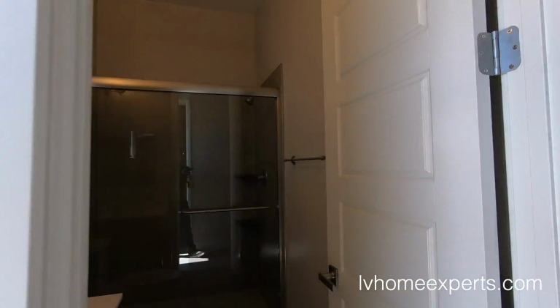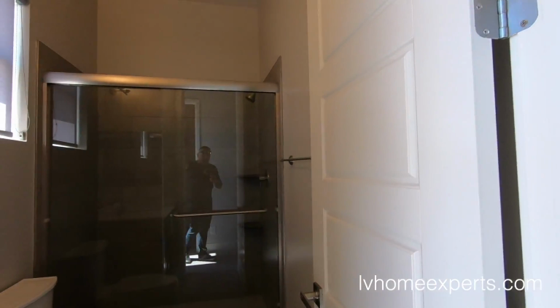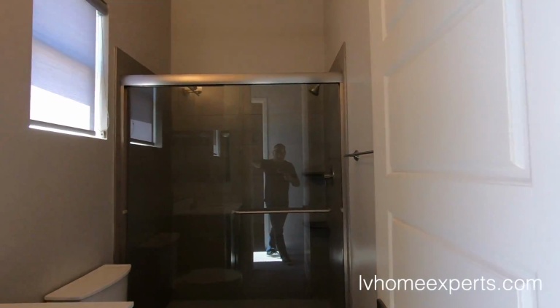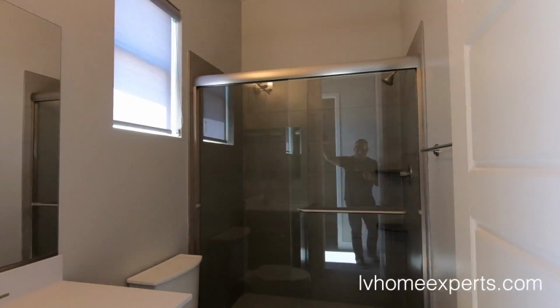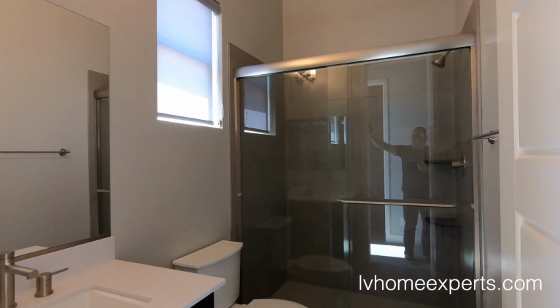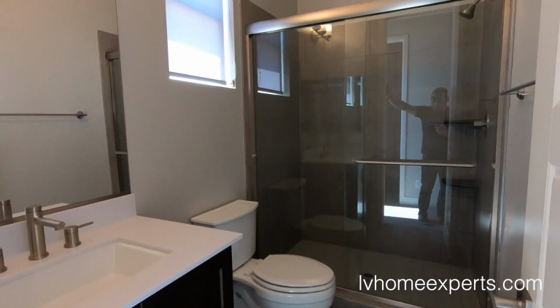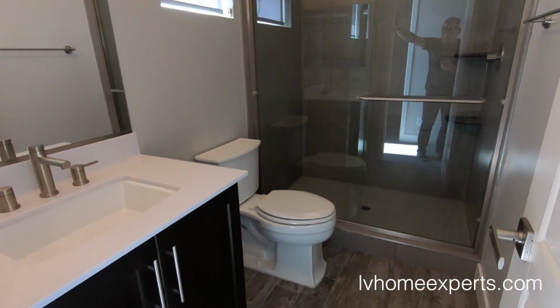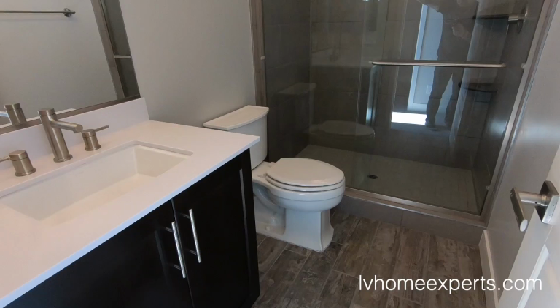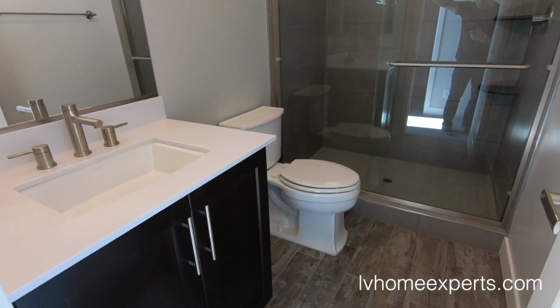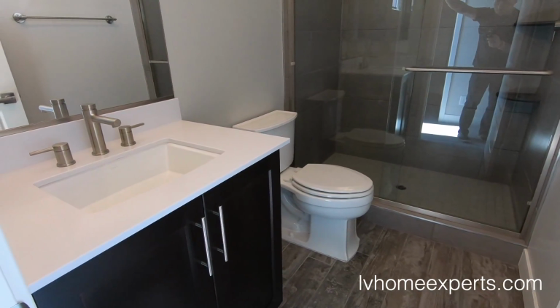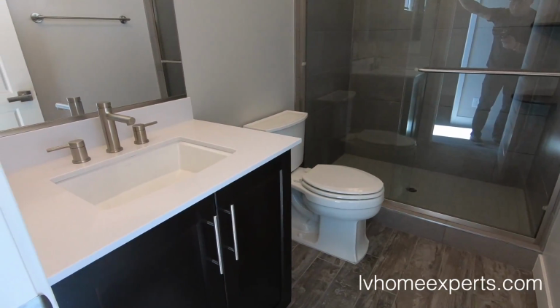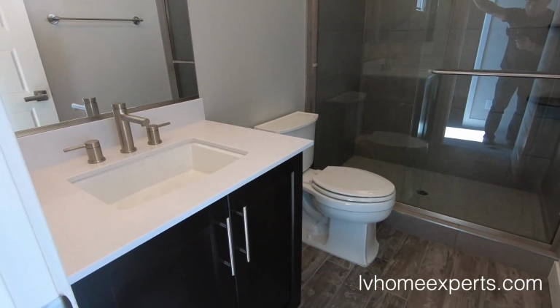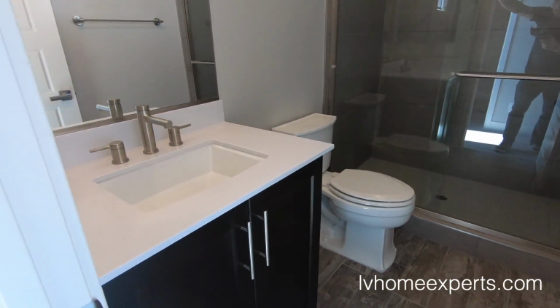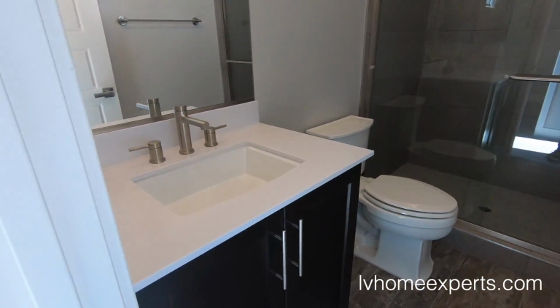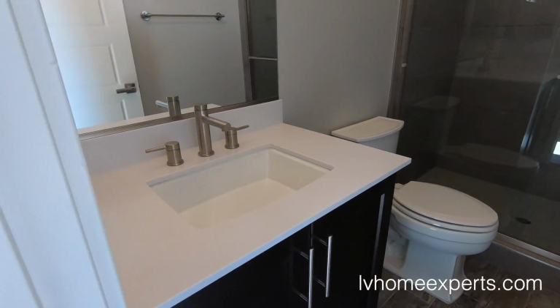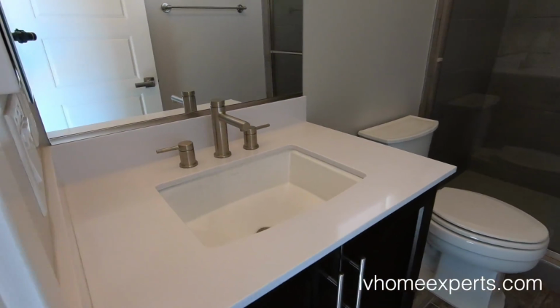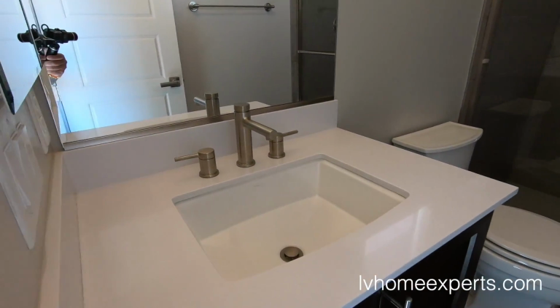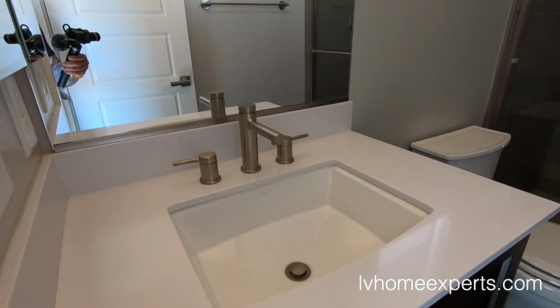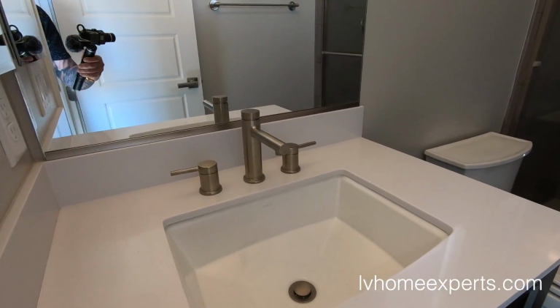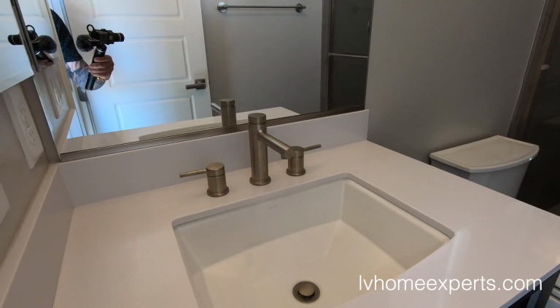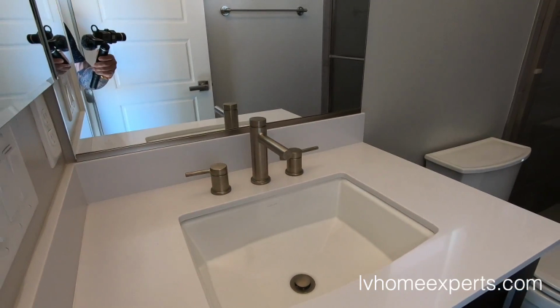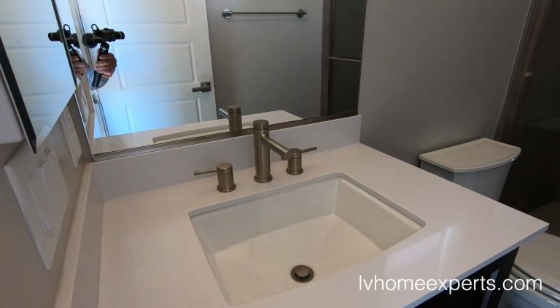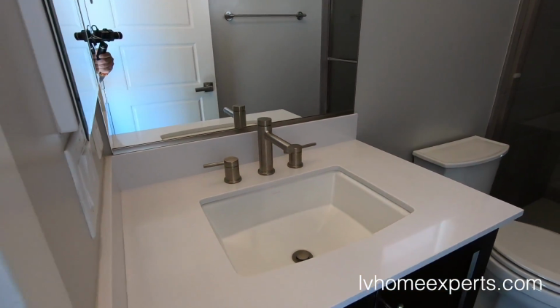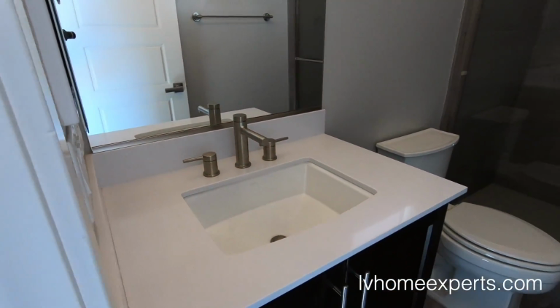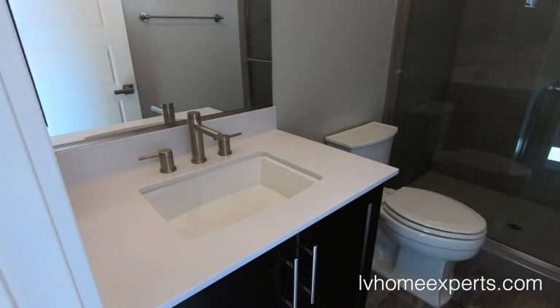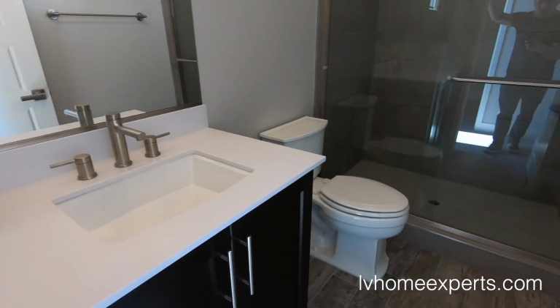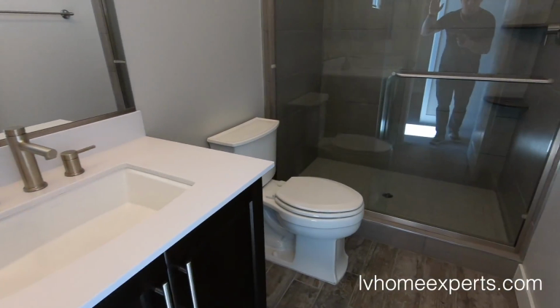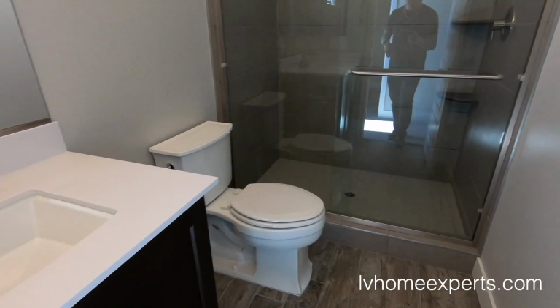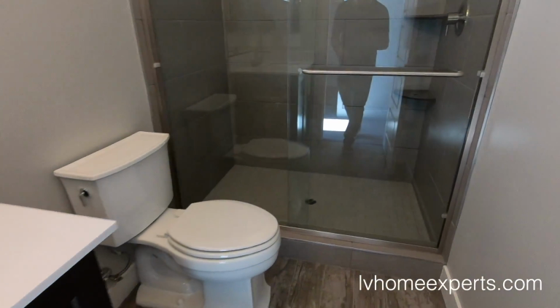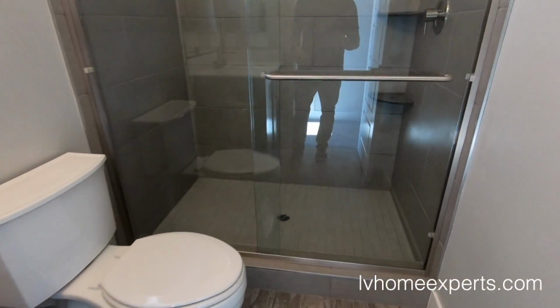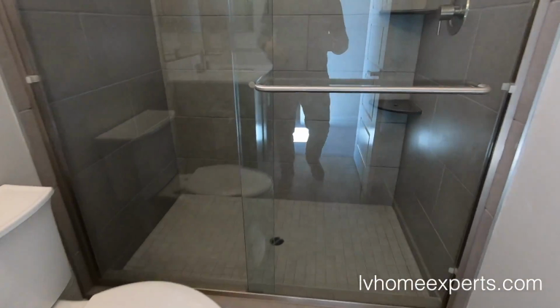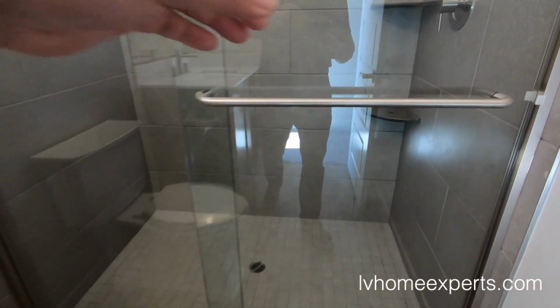You've got a three-quarter bathroom up here with quartz countertop, undermount sink, brushed nickel, and I love the three-quarter shower.